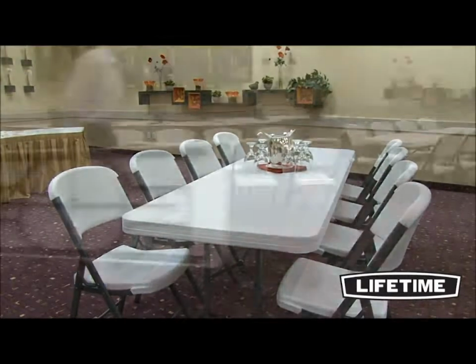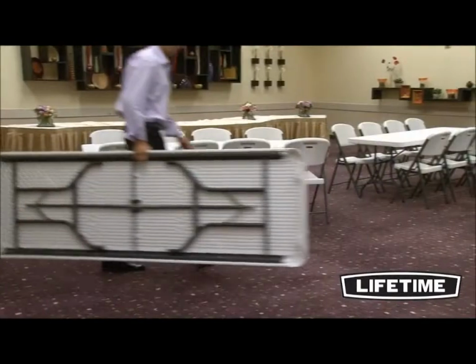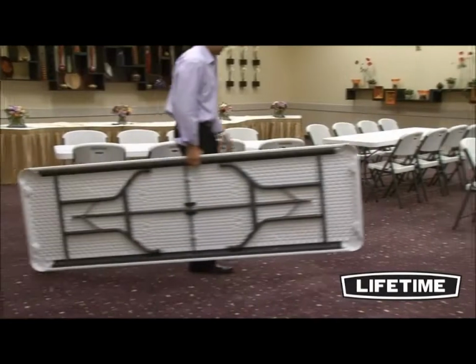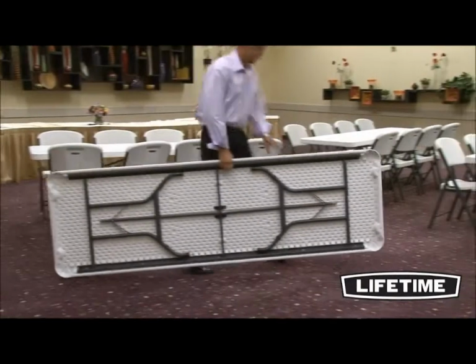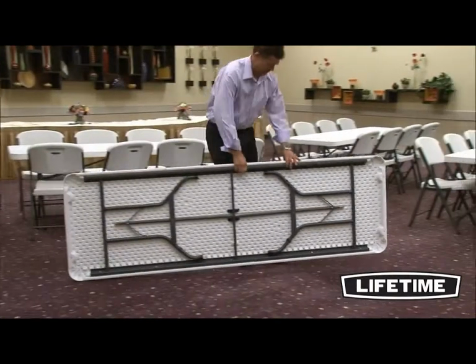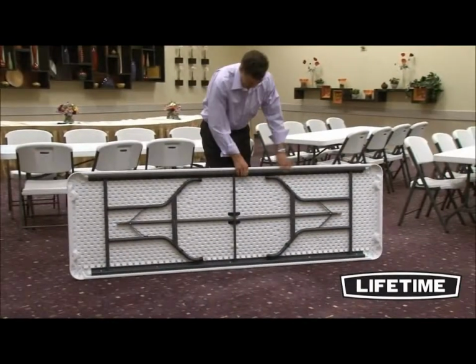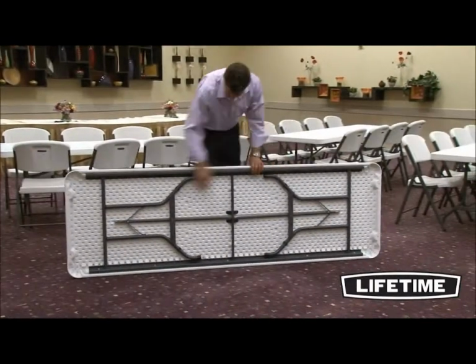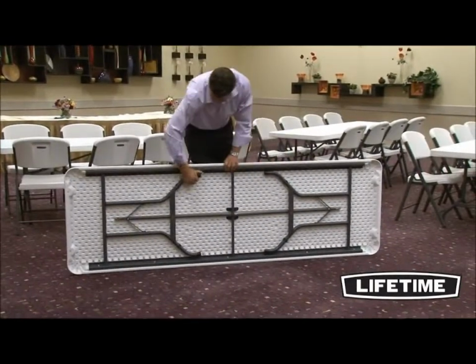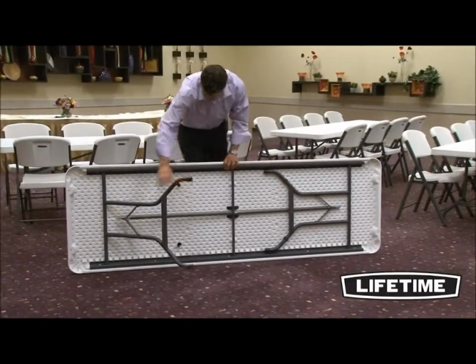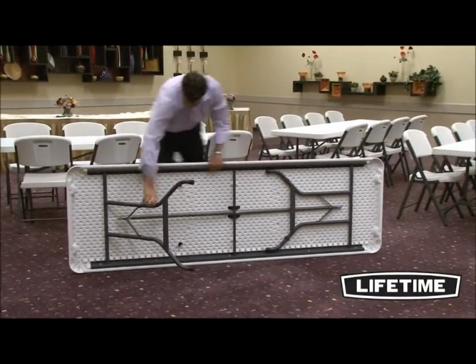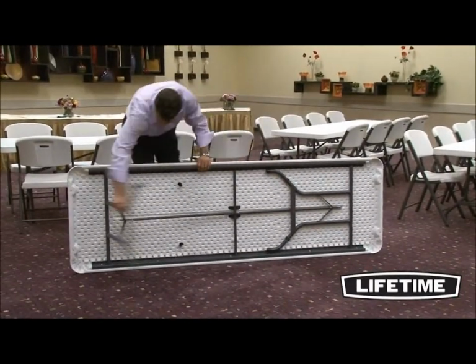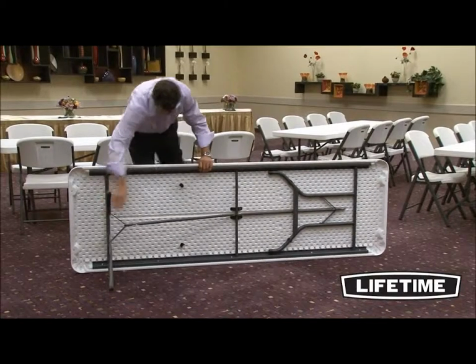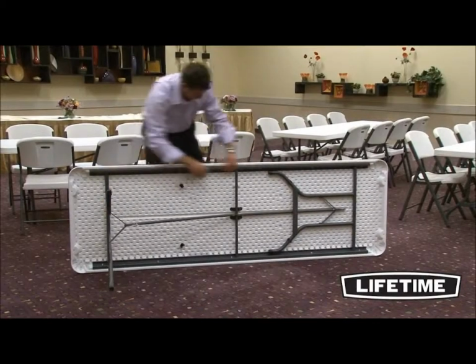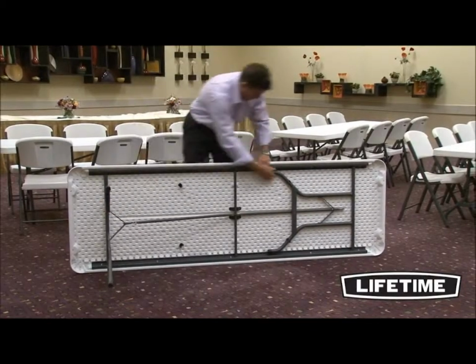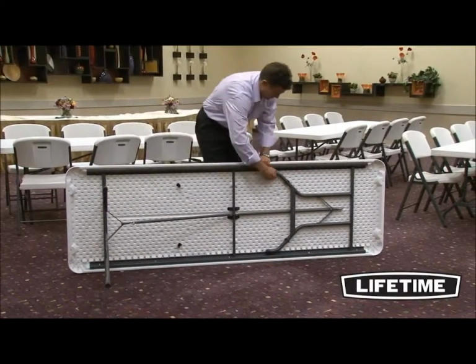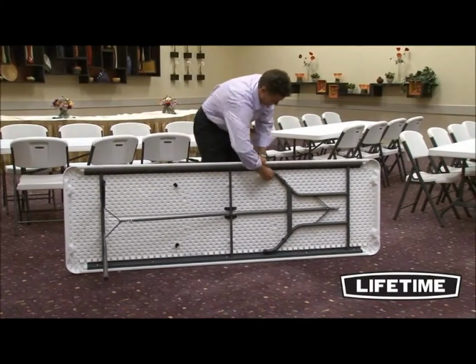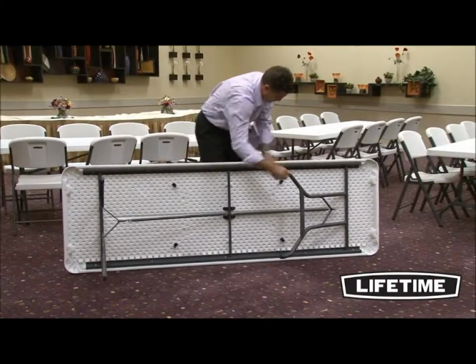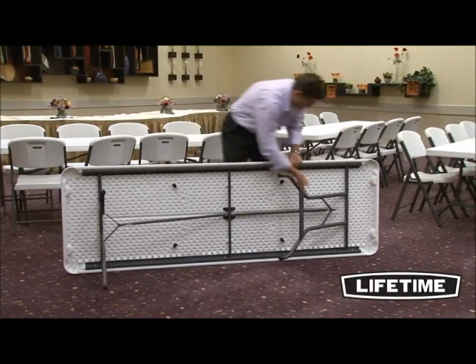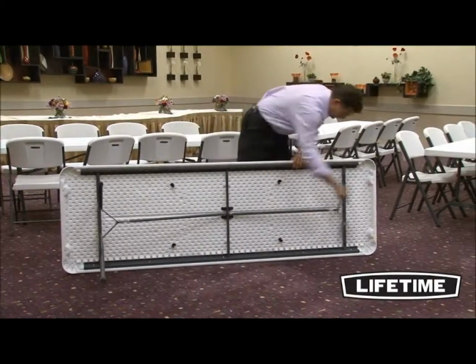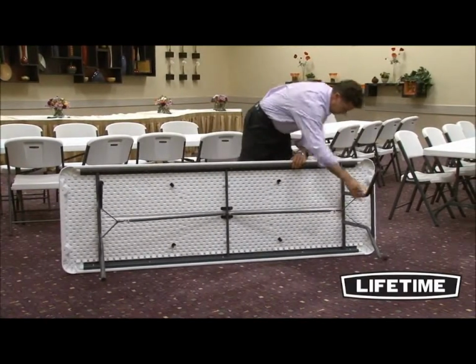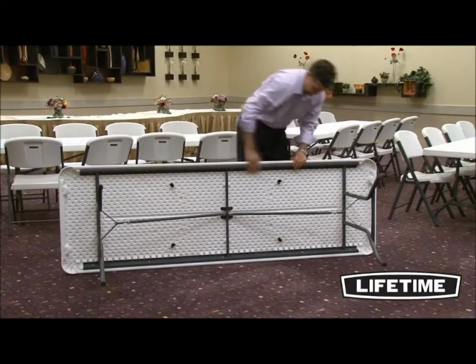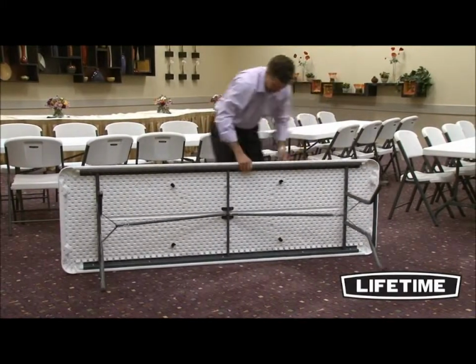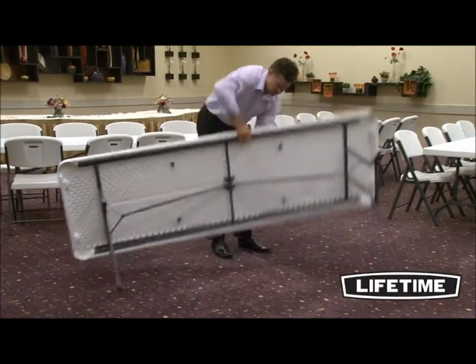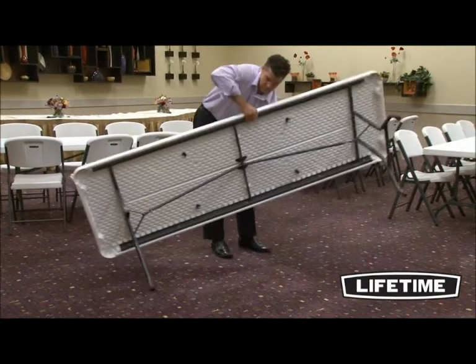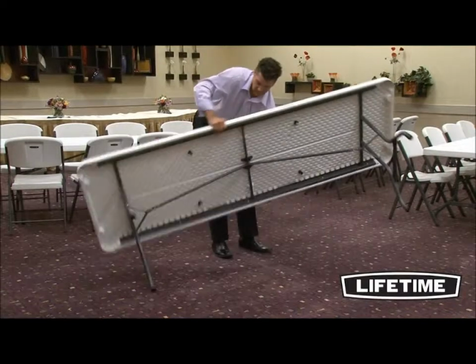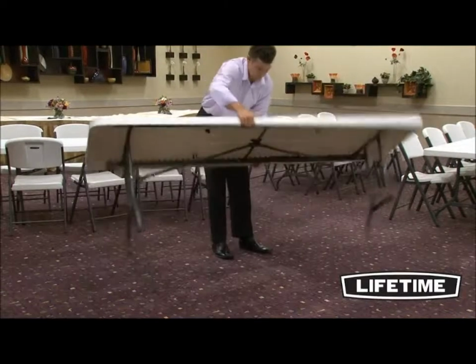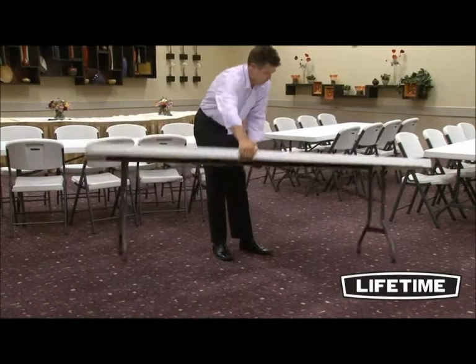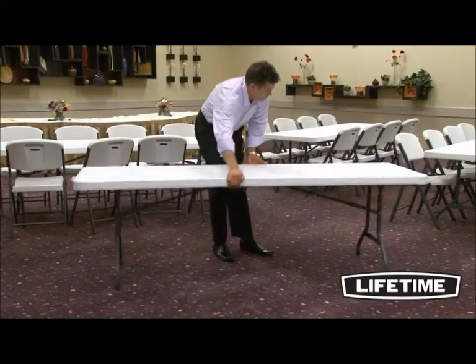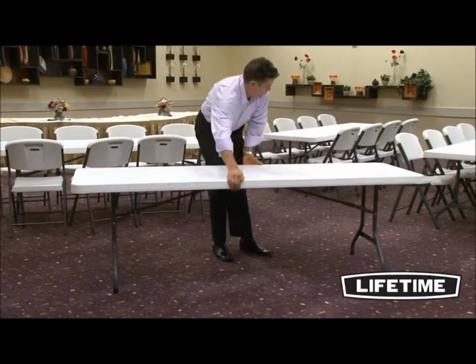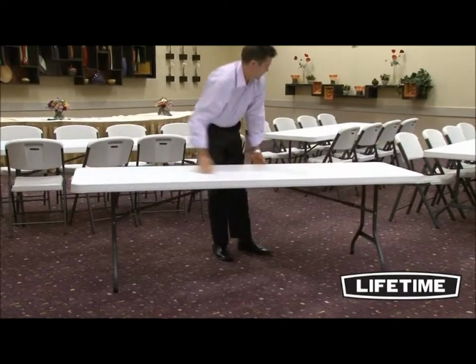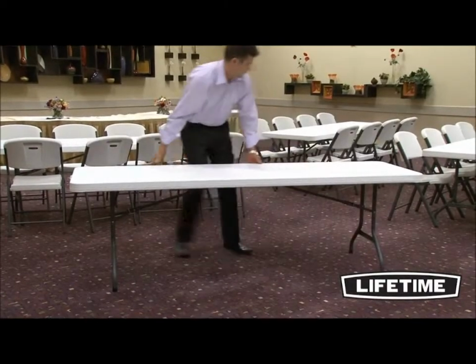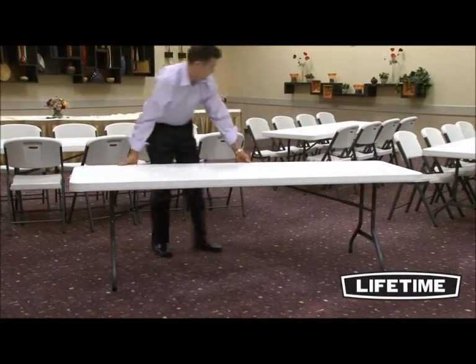With a convenient, lightweight design, our tables are easy to set up and take down for those large group gatherings. The table edges are rounded to prevent pinching or scratching your hands, and optional table carts are available to help store and transport the table.